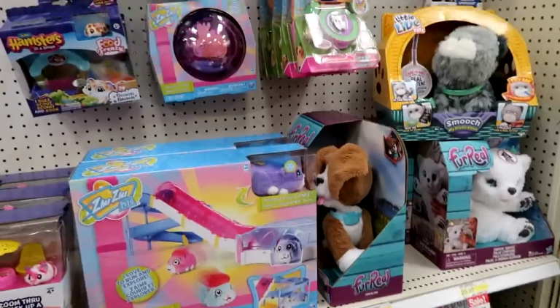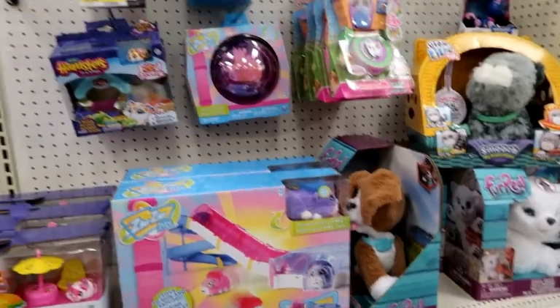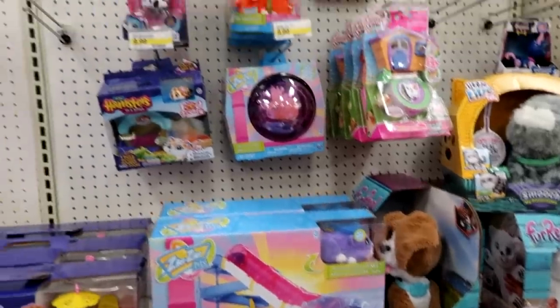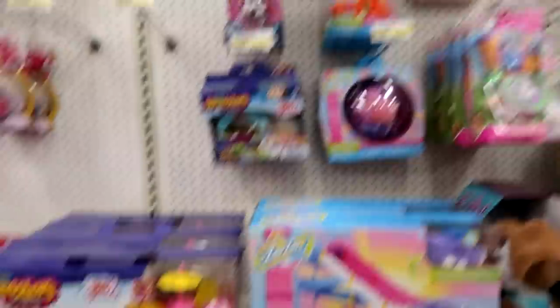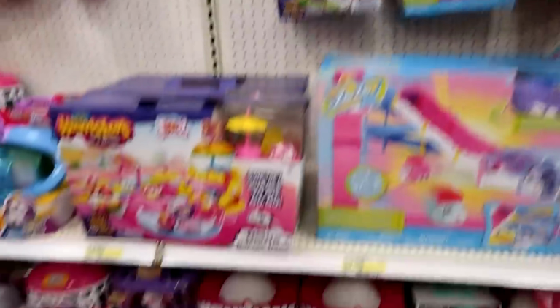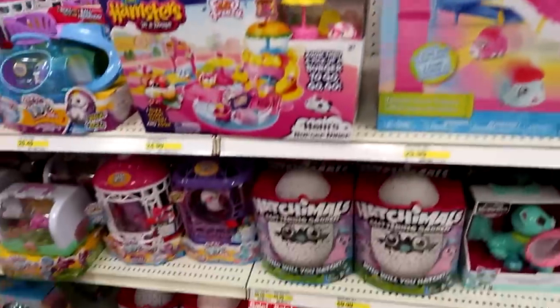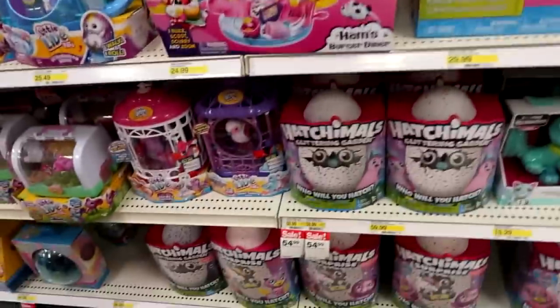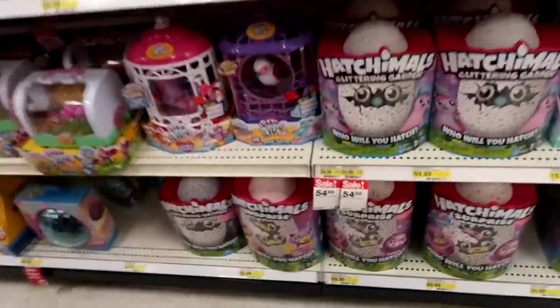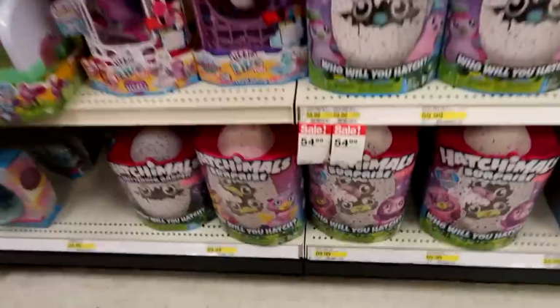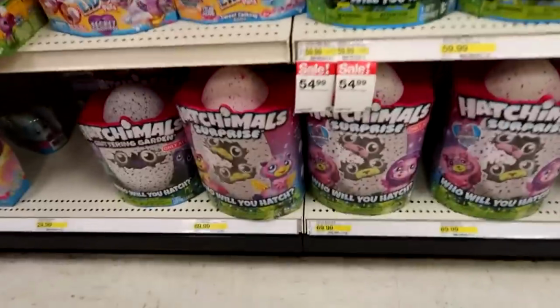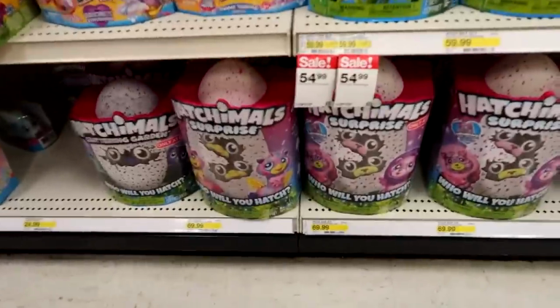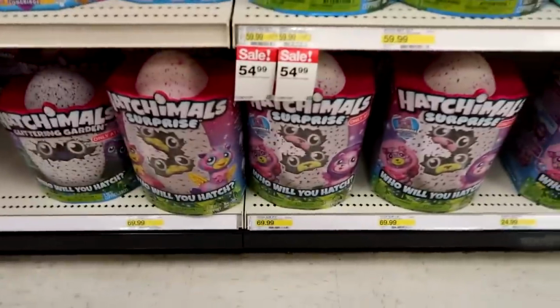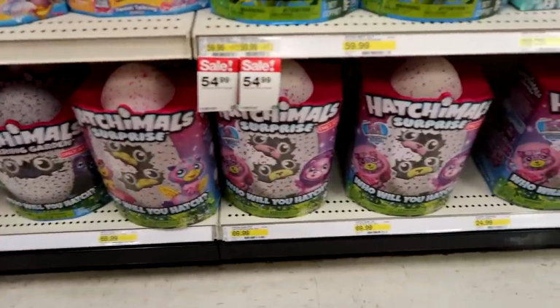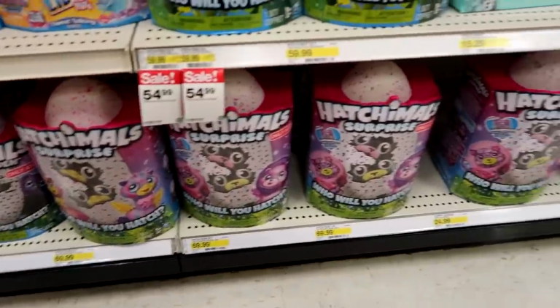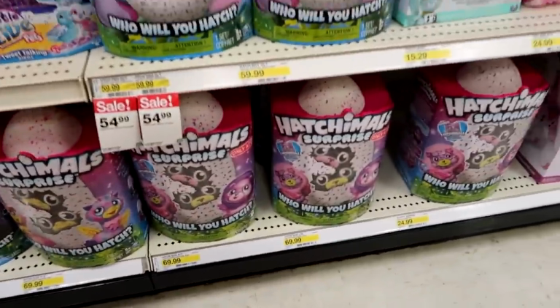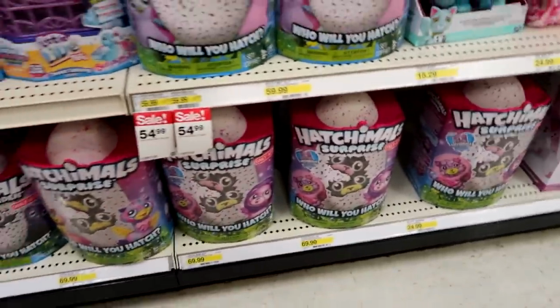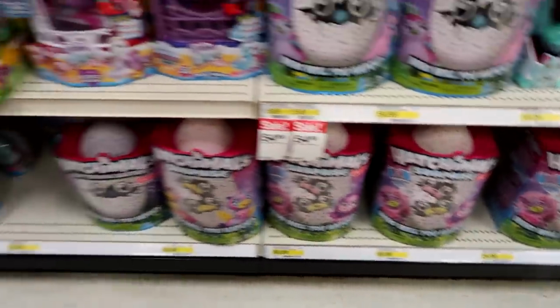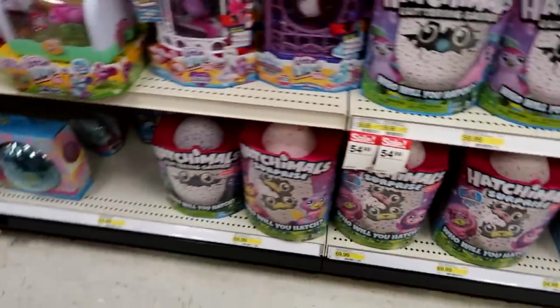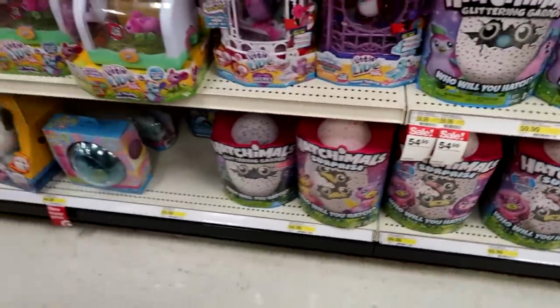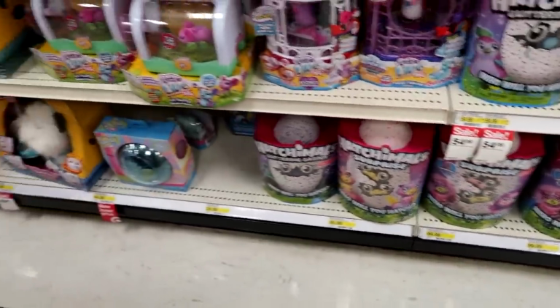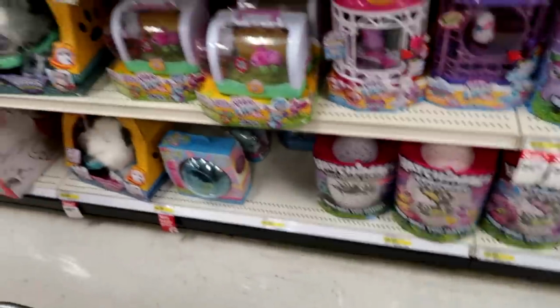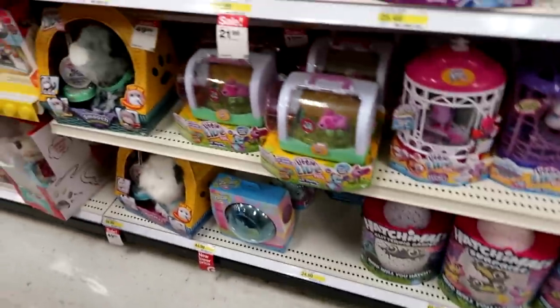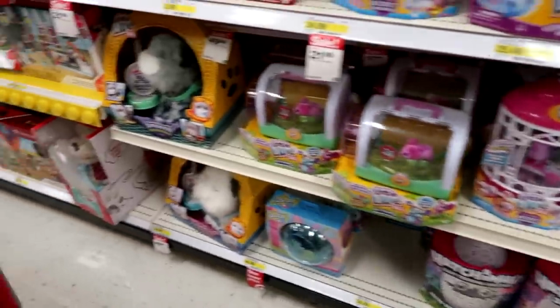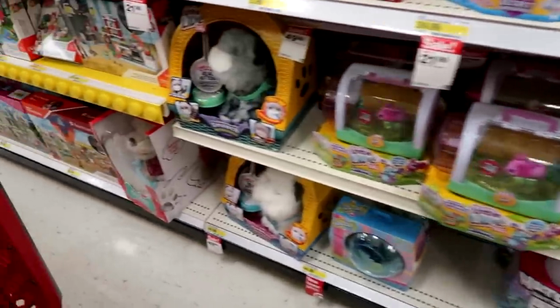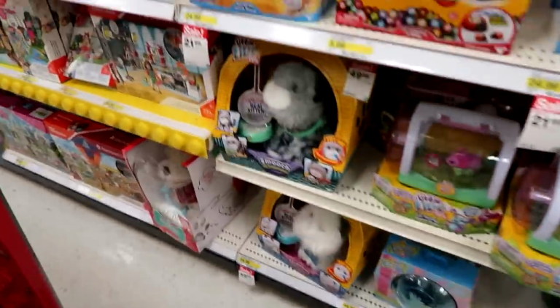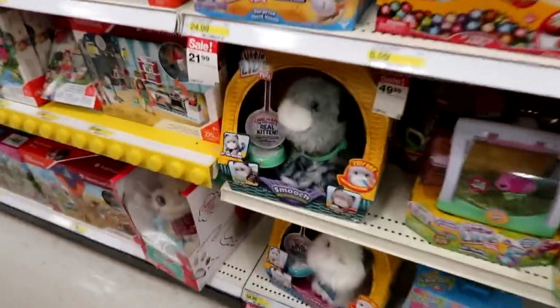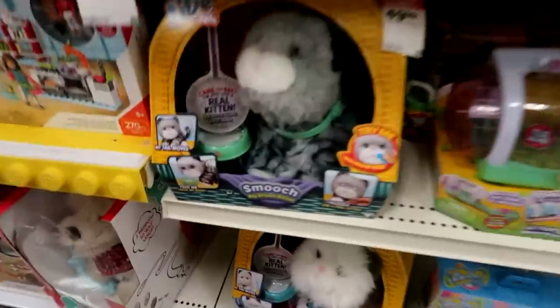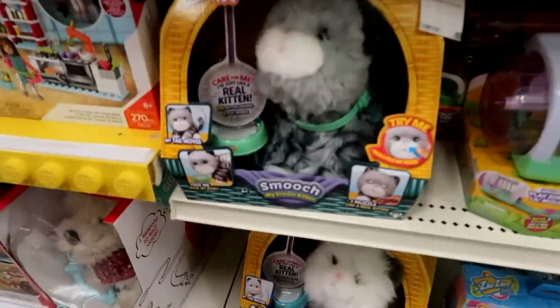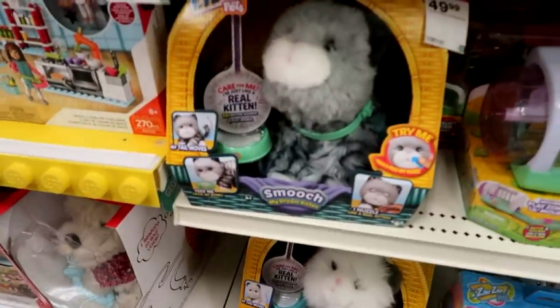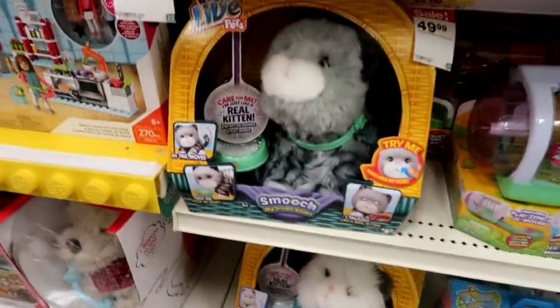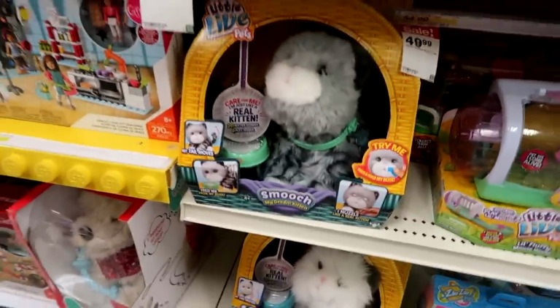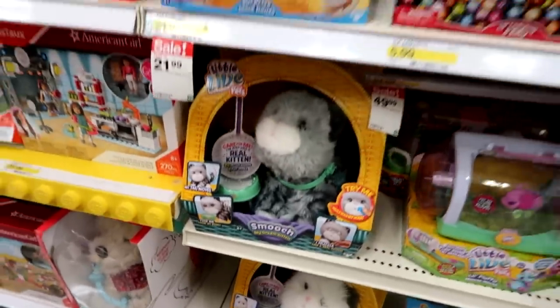Here's the electronic pets. You get the Ligols, Hatchimals — the exclusive. And then Smooch — oh I just love that cat, it's so cute.